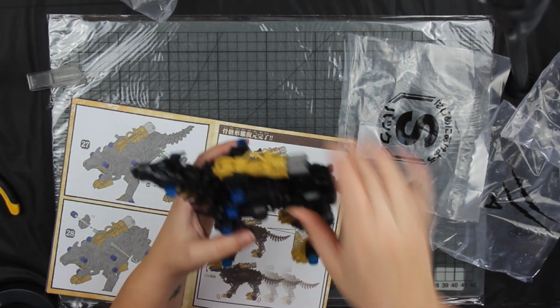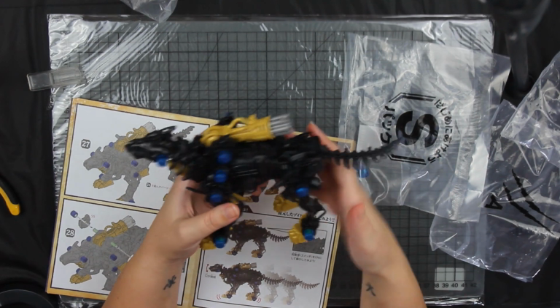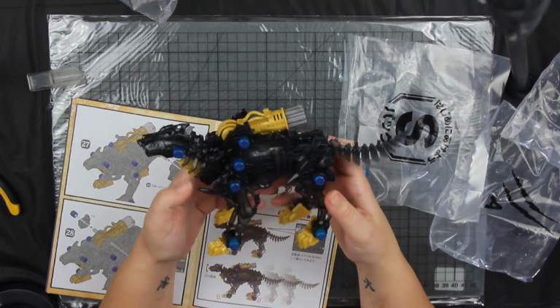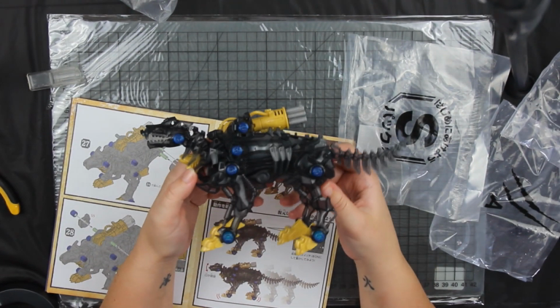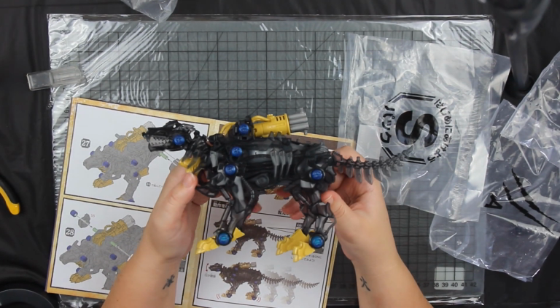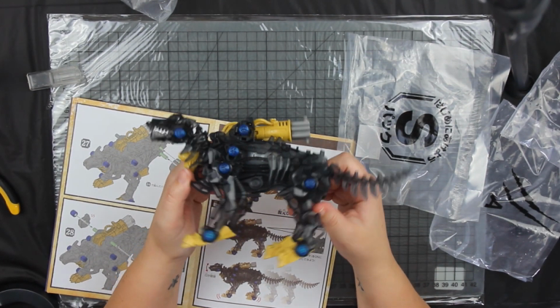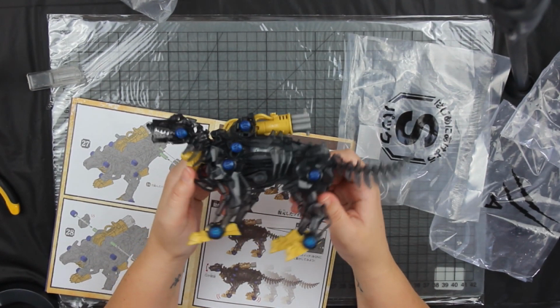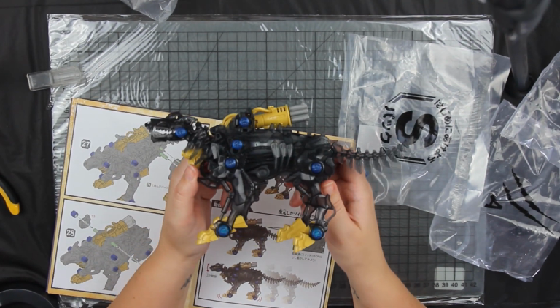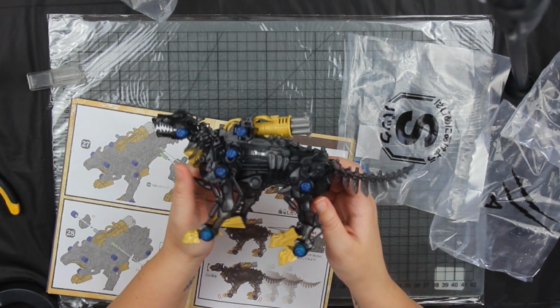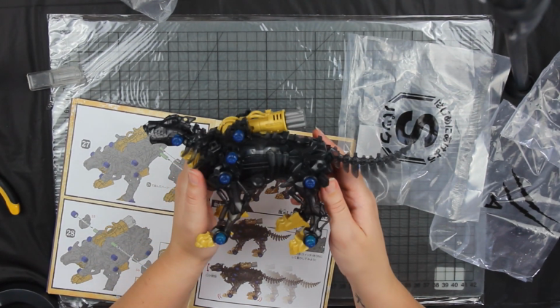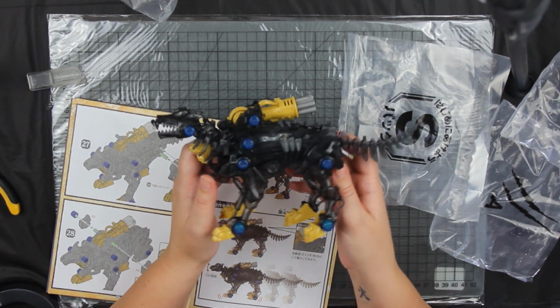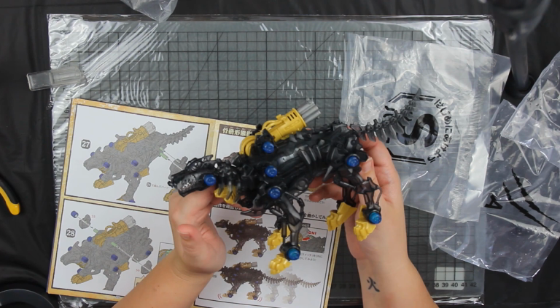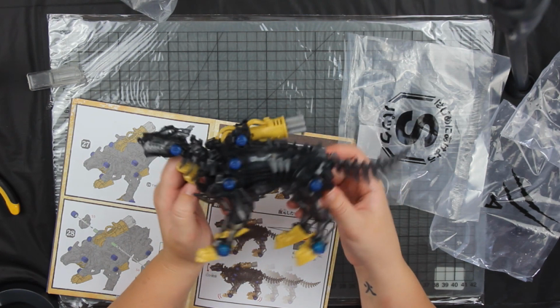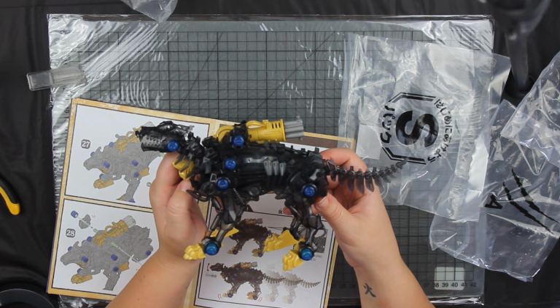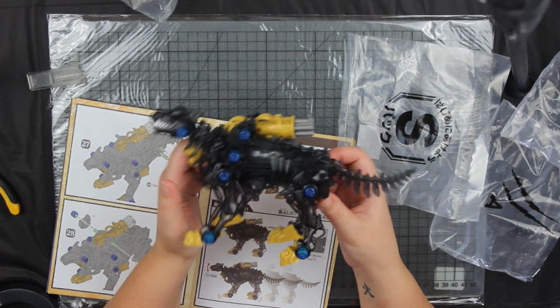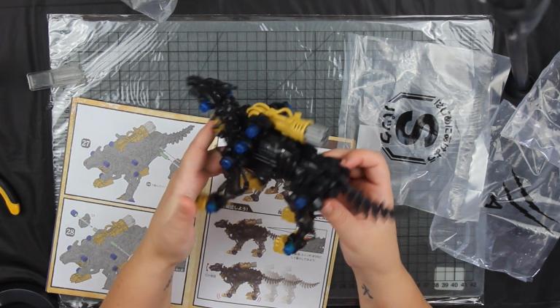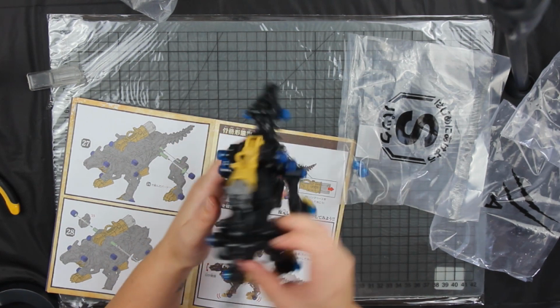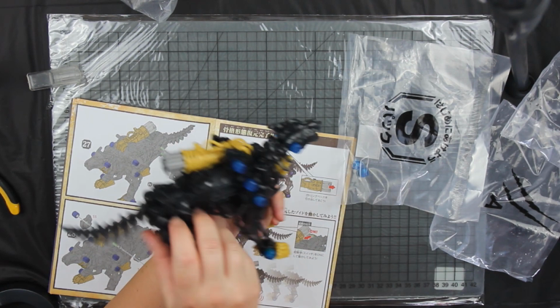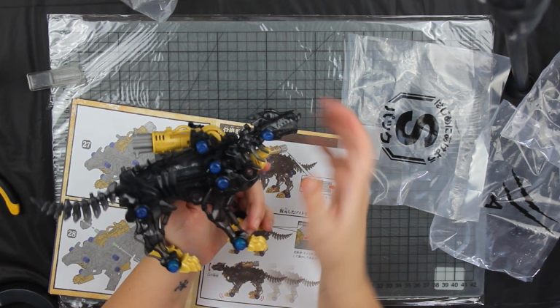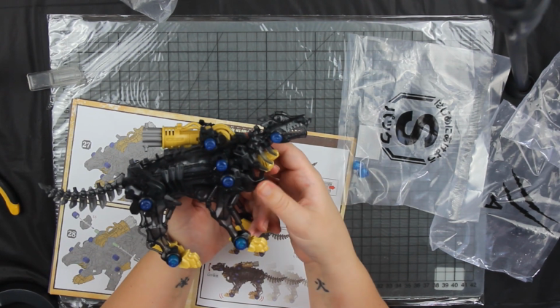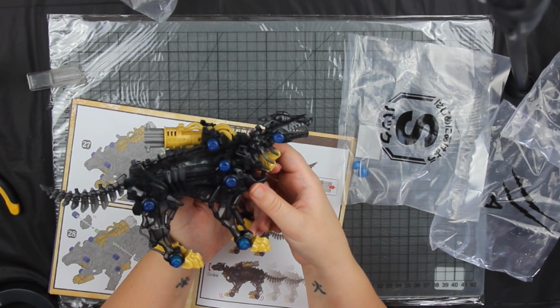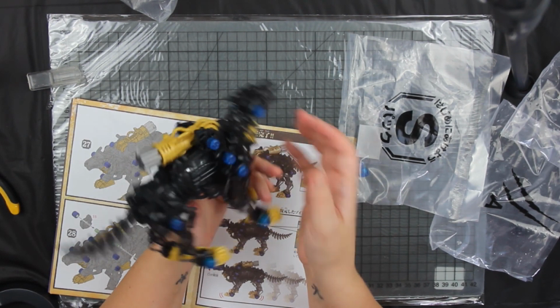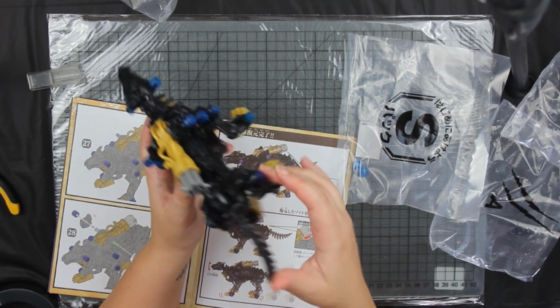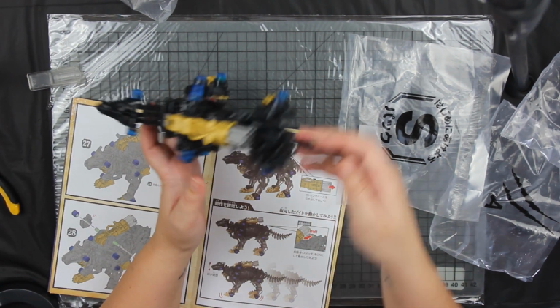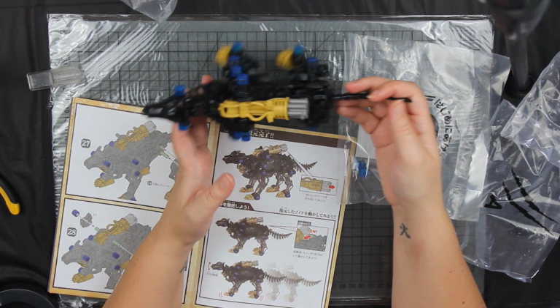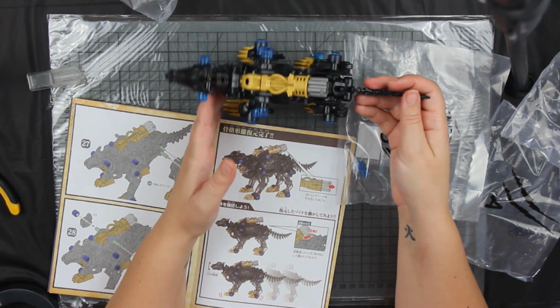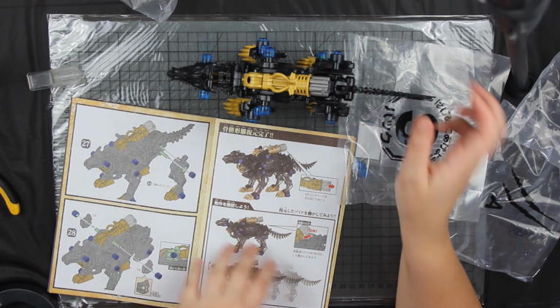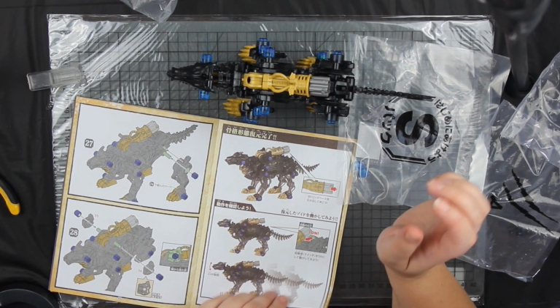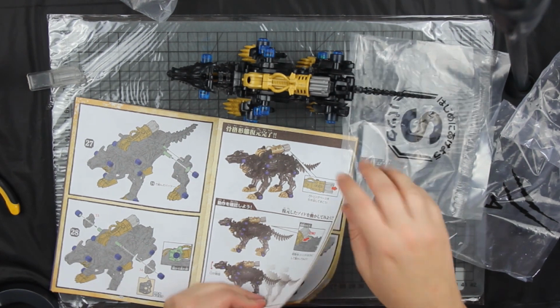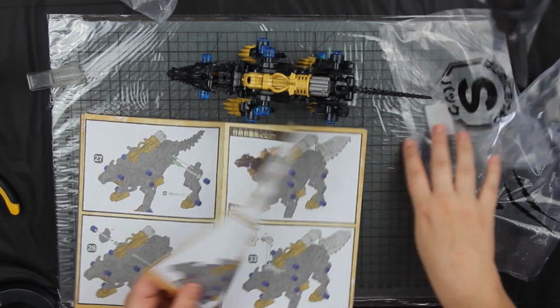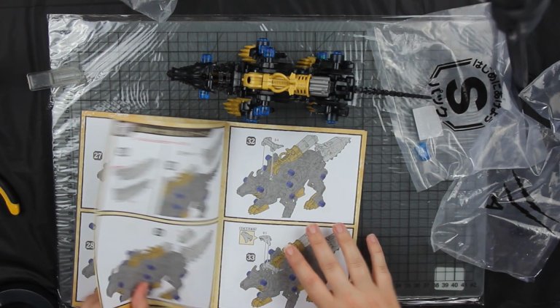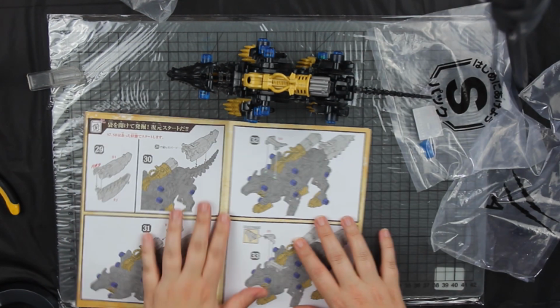I guess that's the wild version — this is the Zoid Wild. That's the thing they're going with: the Zoids are now wild. I'm guessing the wild form is without armor, and once it's tamed you'll have armor — which is what we're going to add now.